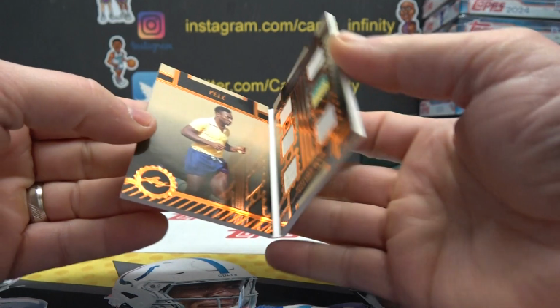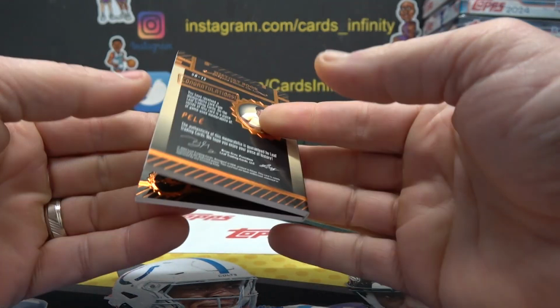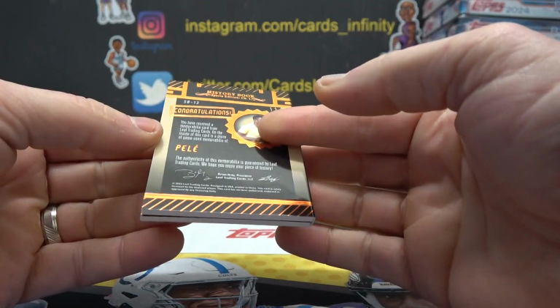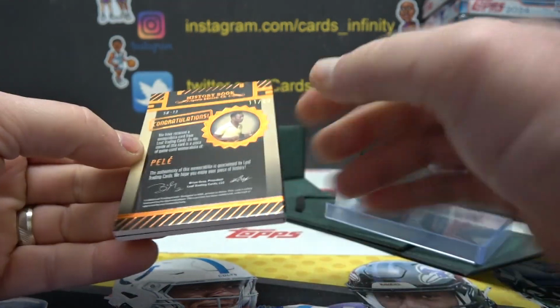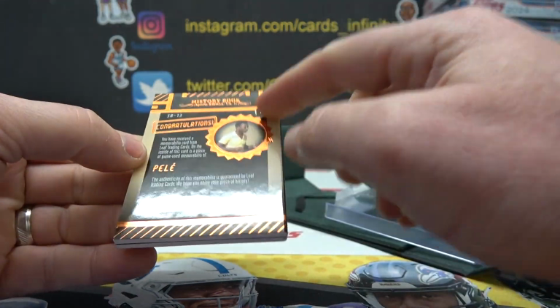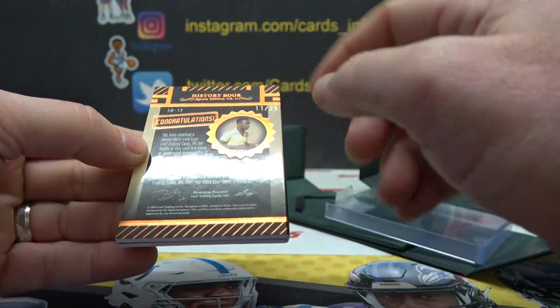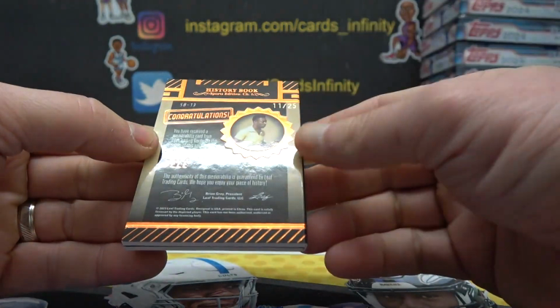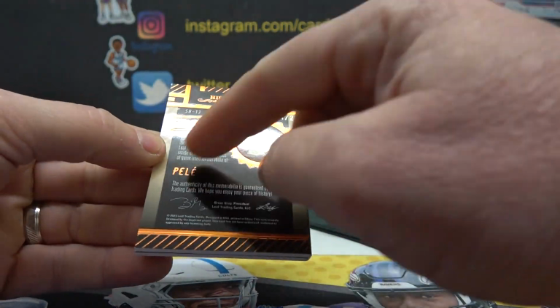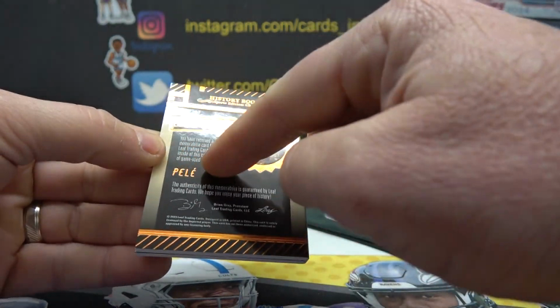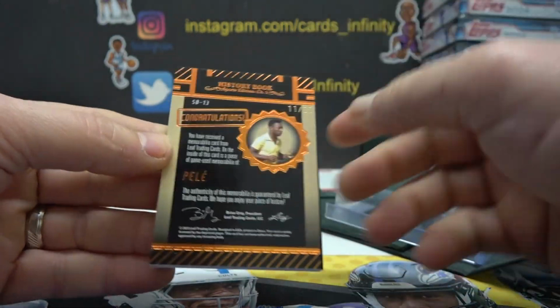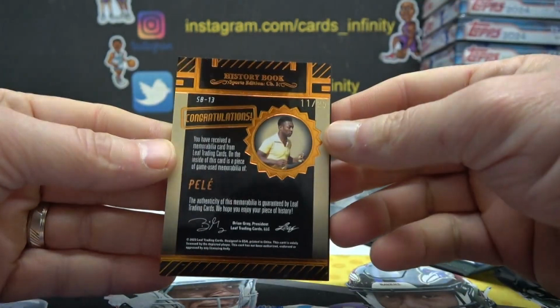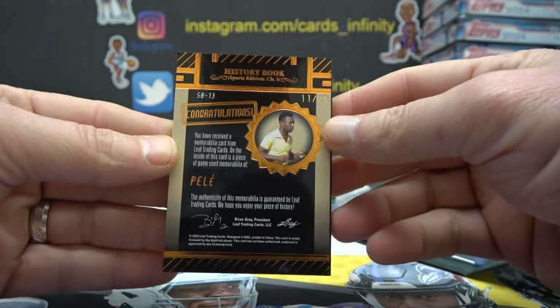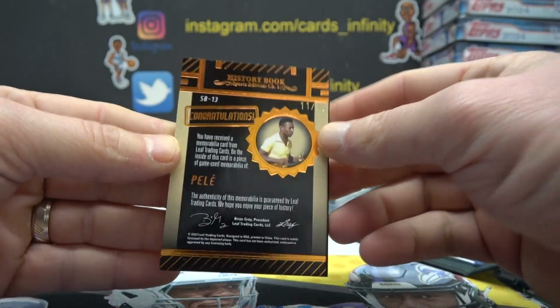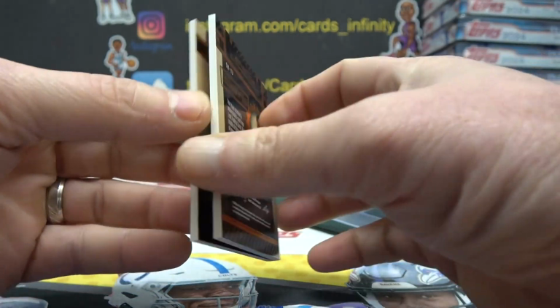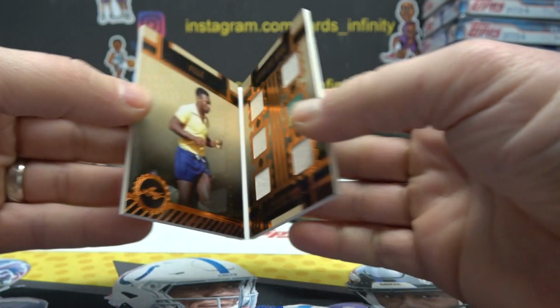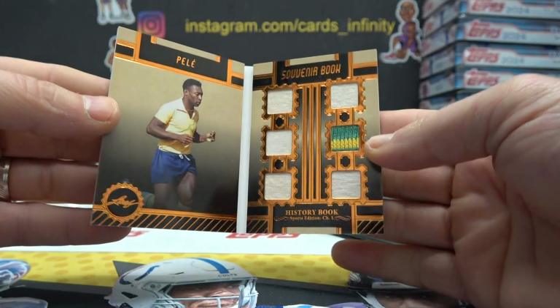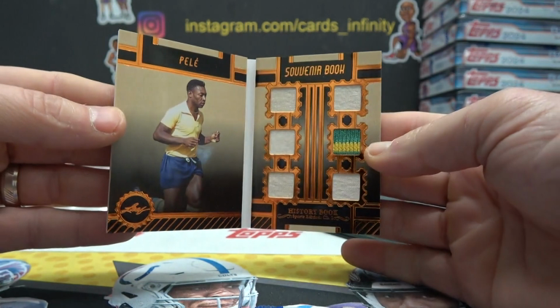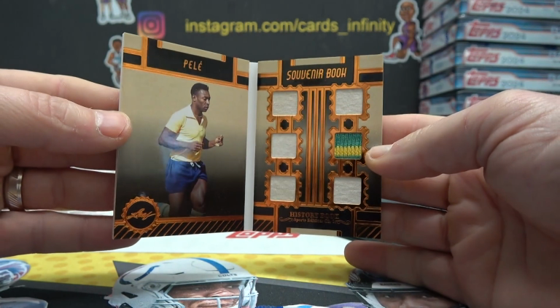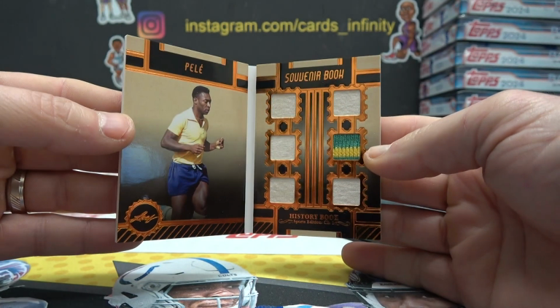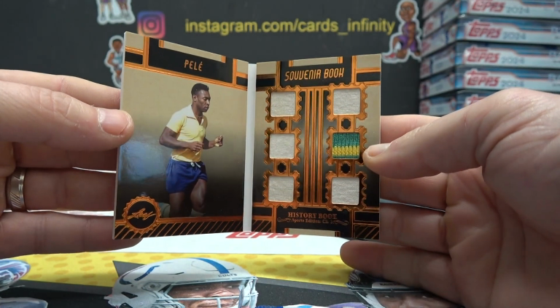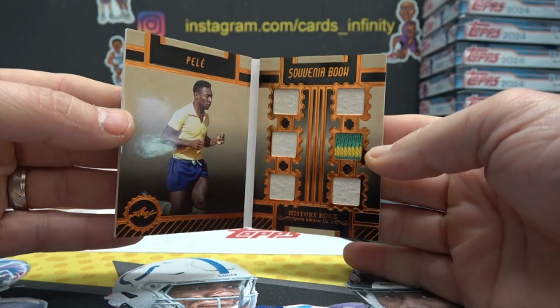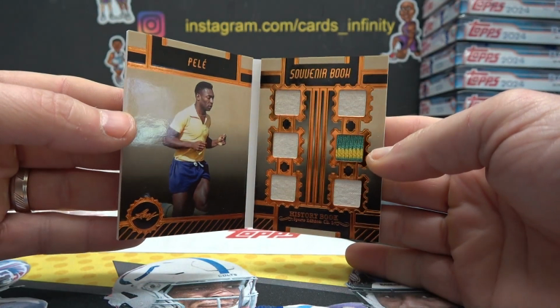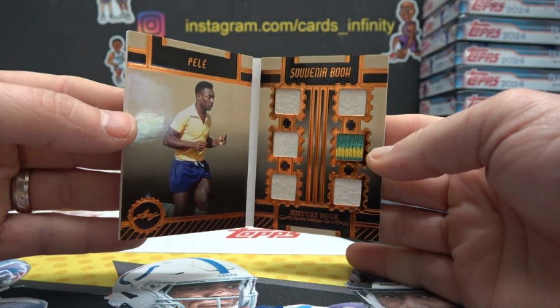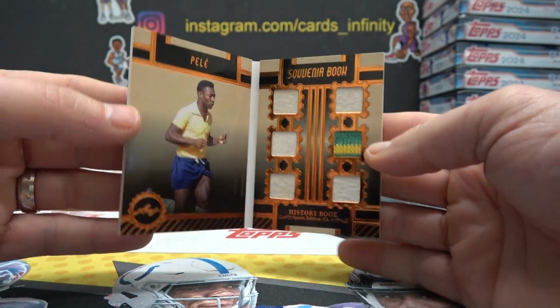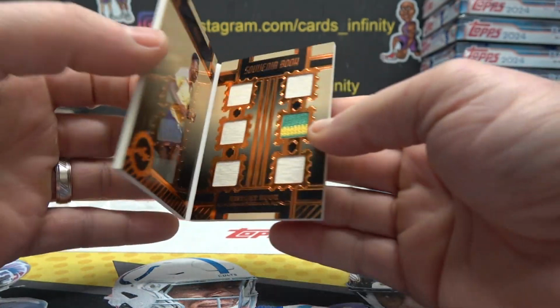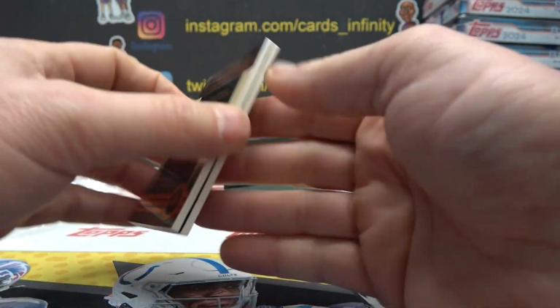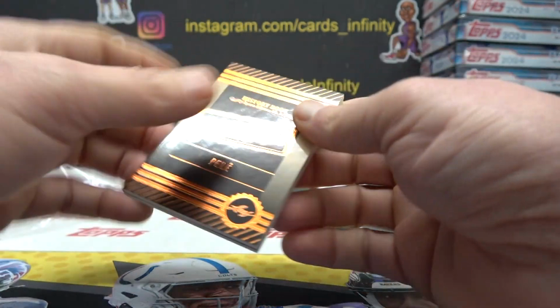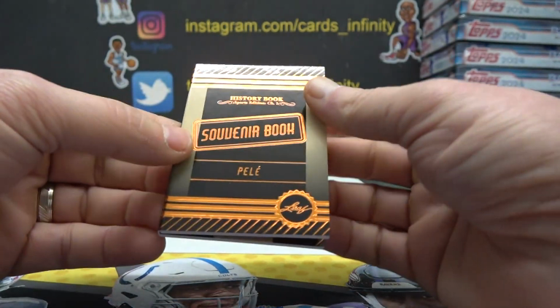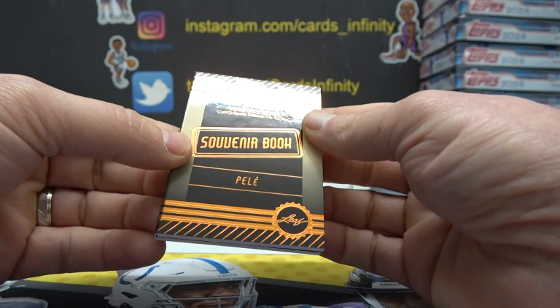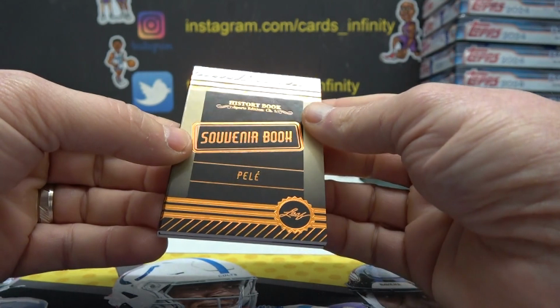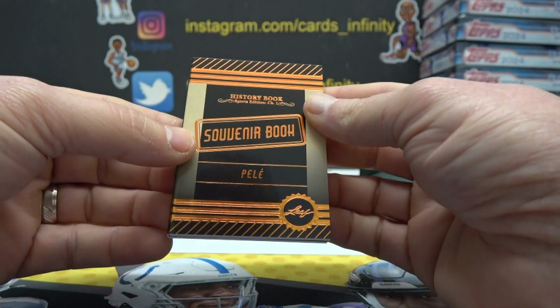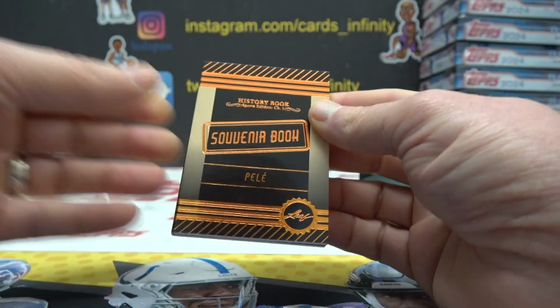Another nice one. That one's 11 of 25, game used. Pretty cool stuff out of this Leaf History Book, if you ask me.